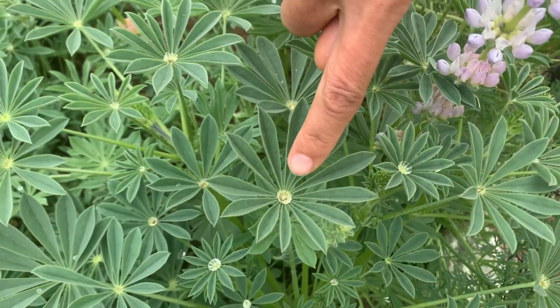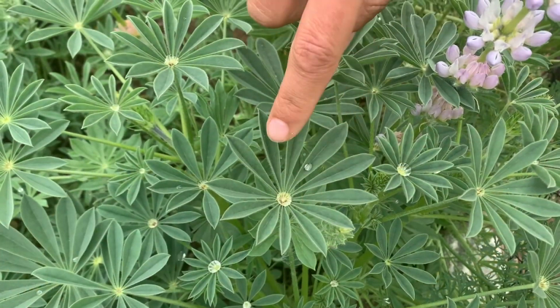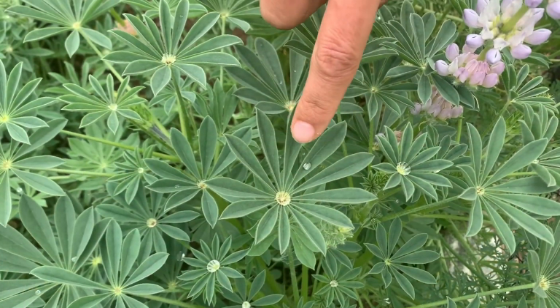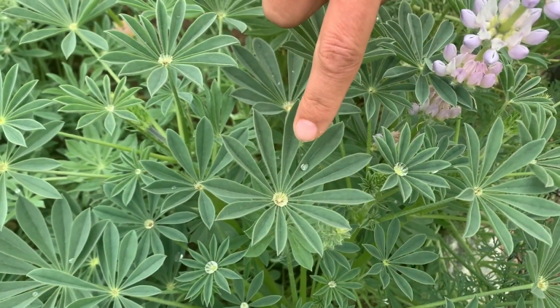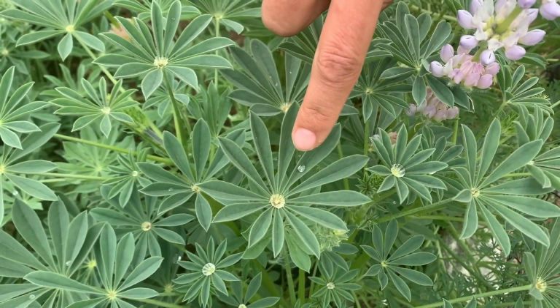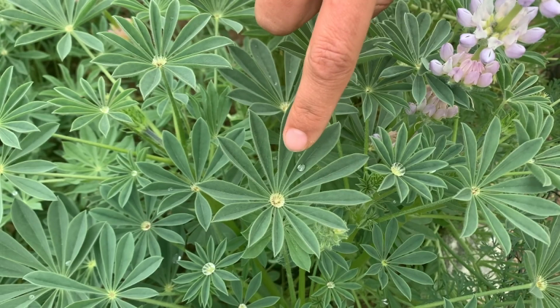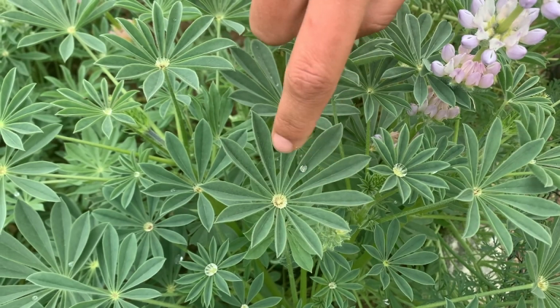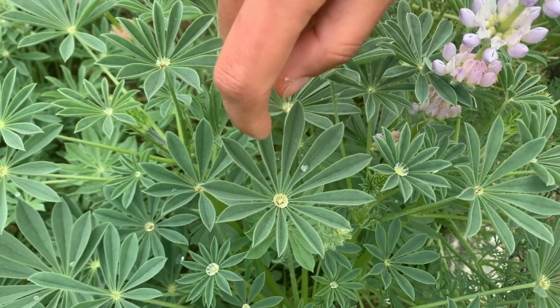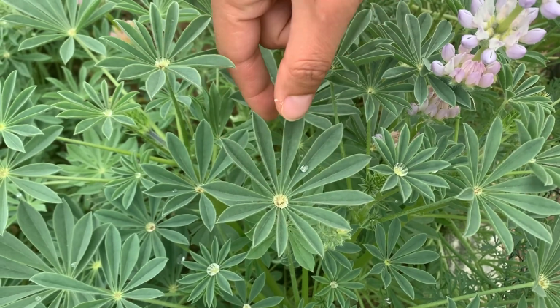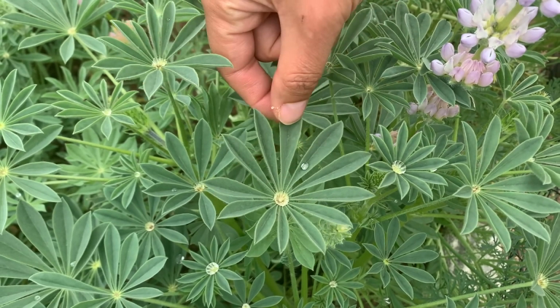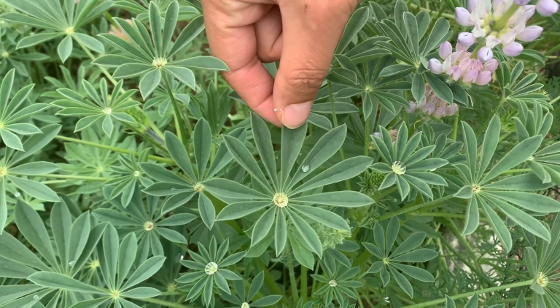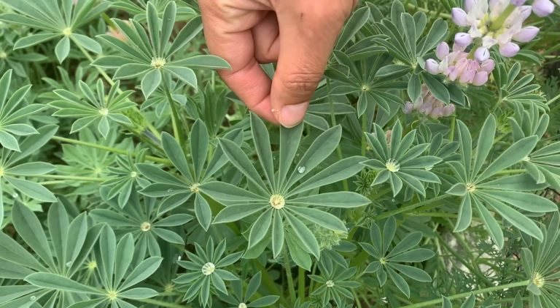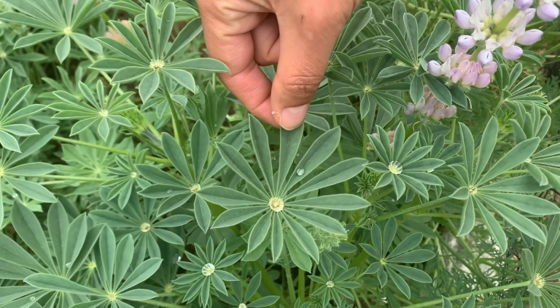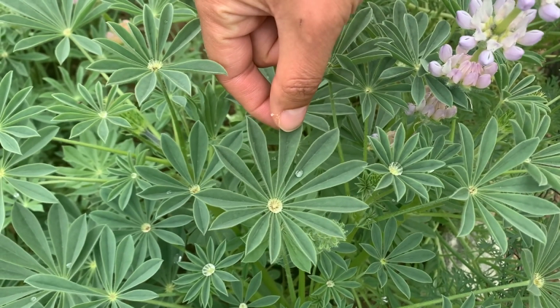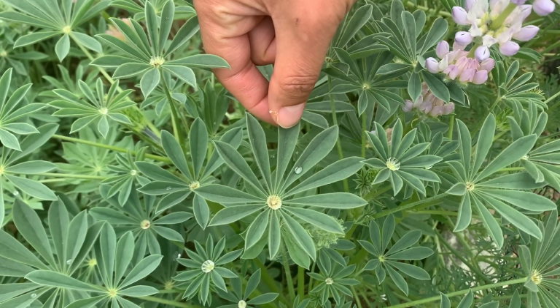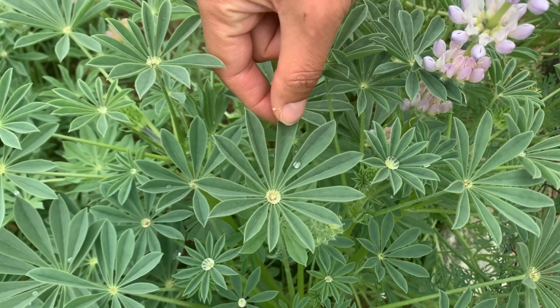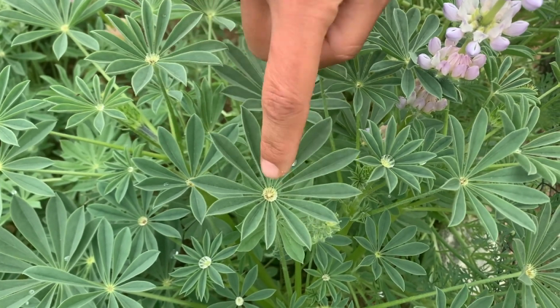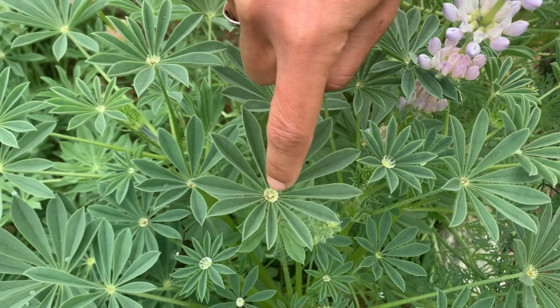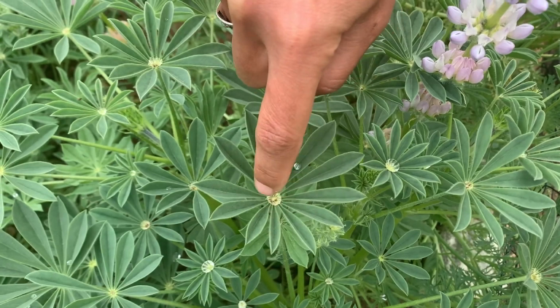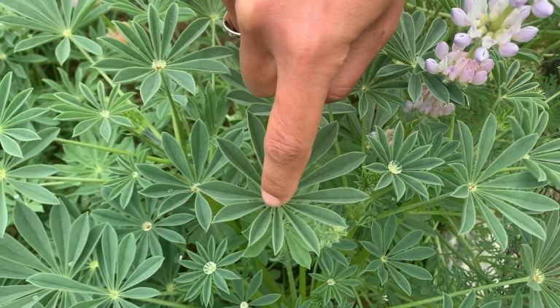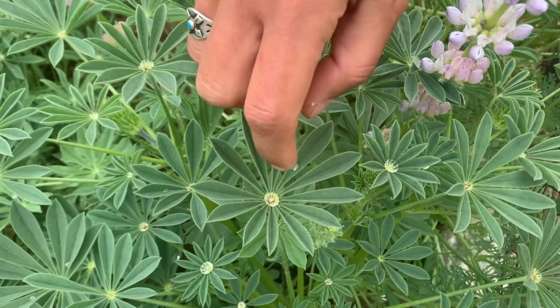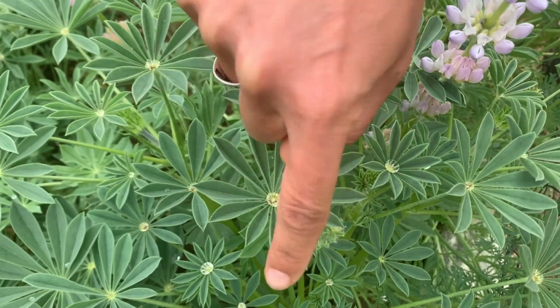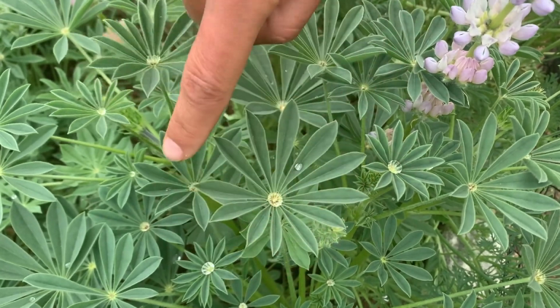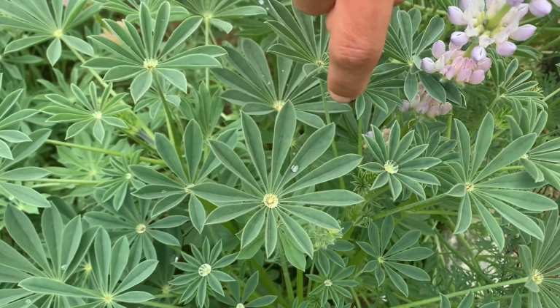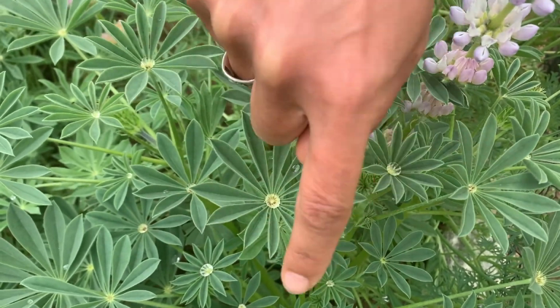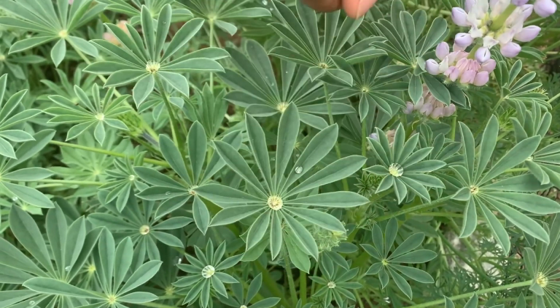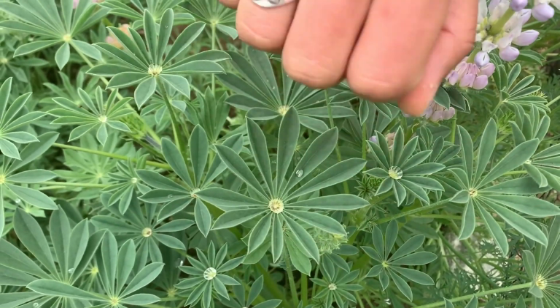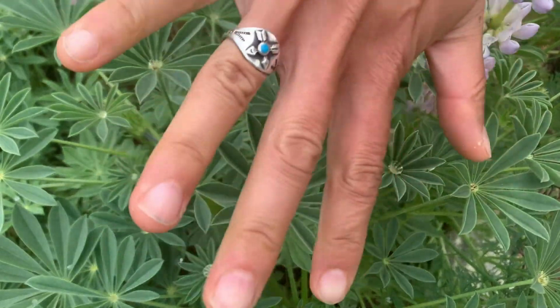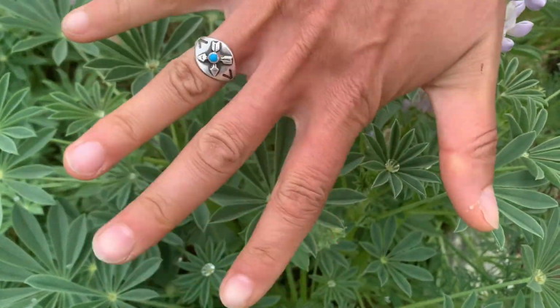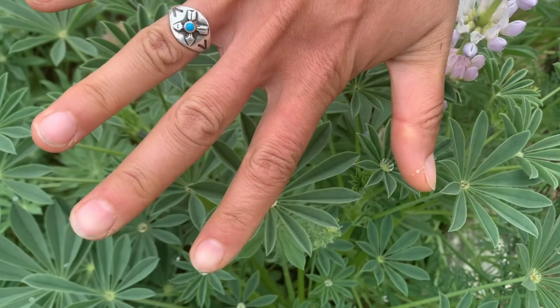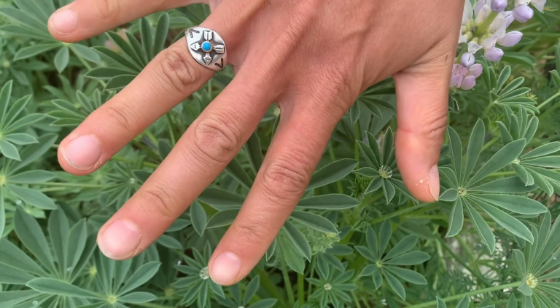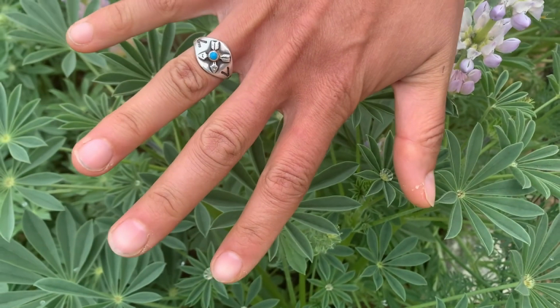Lupins have palmately compound leaves. That means each leaflet — this is one leaflet — arises out of the same point to form a leaf that's reminiscent of the shape of a palm of a hand.